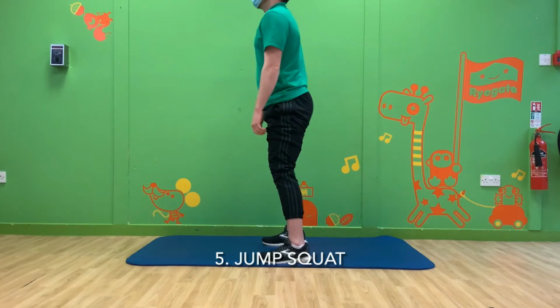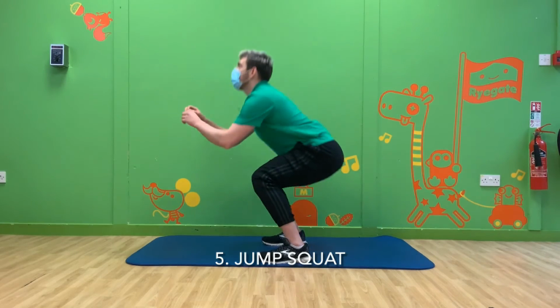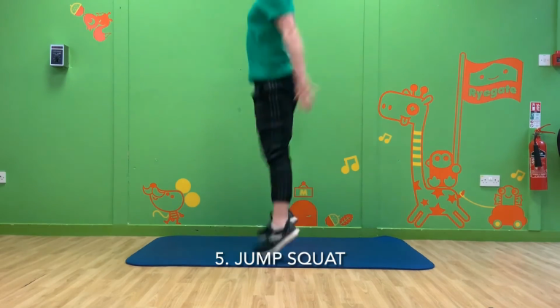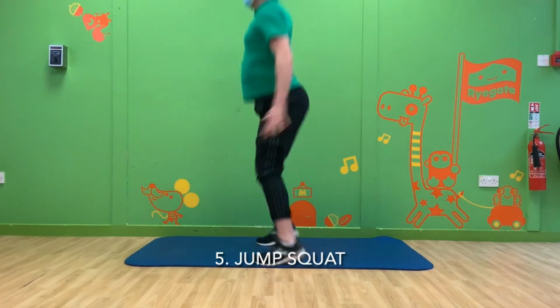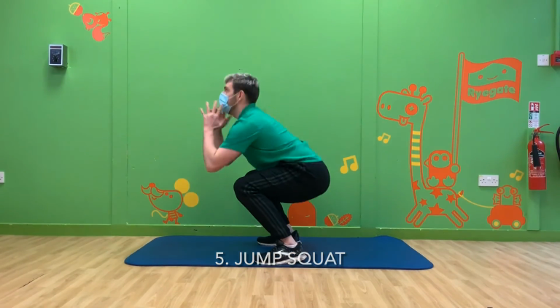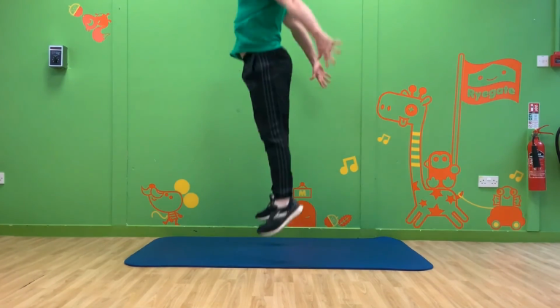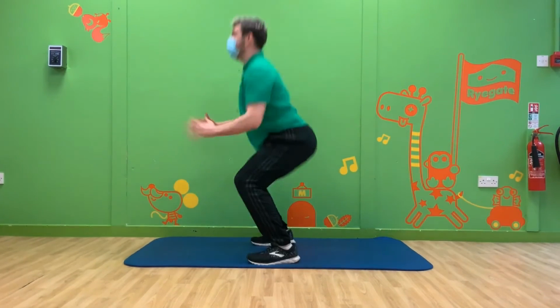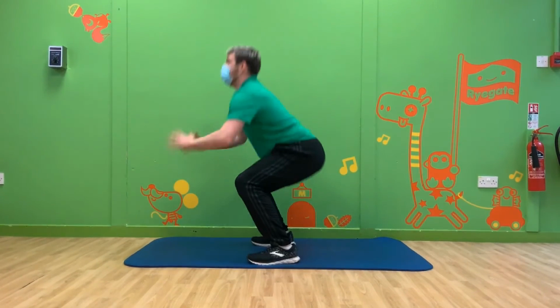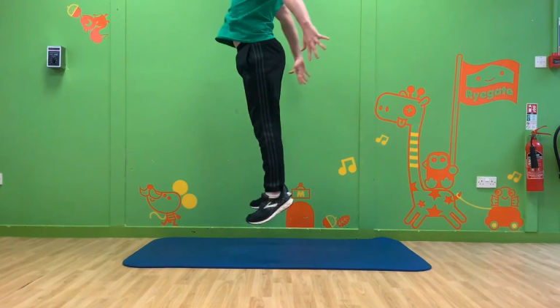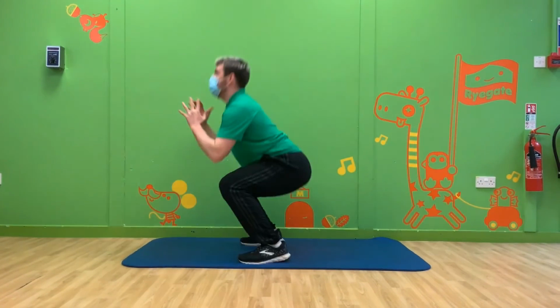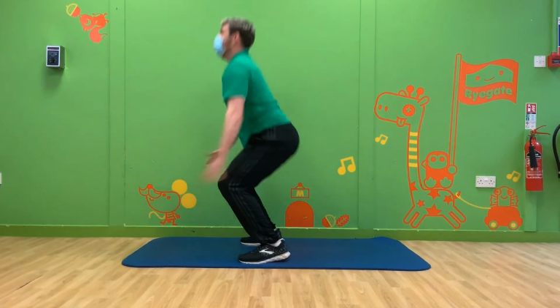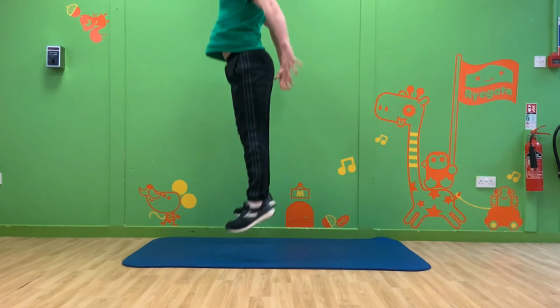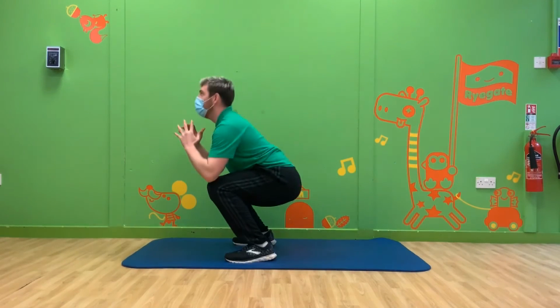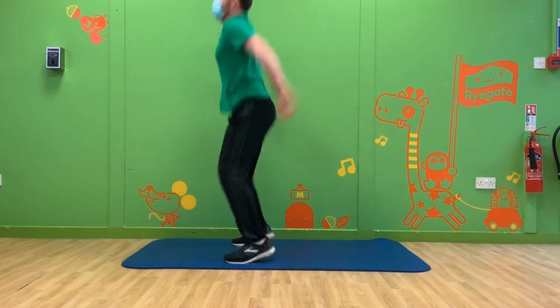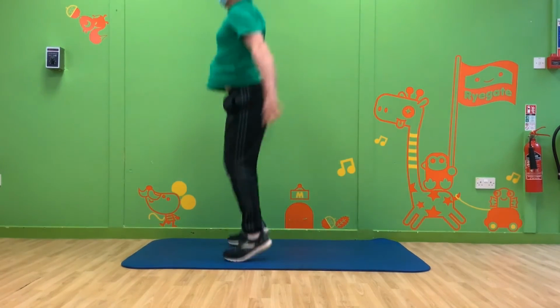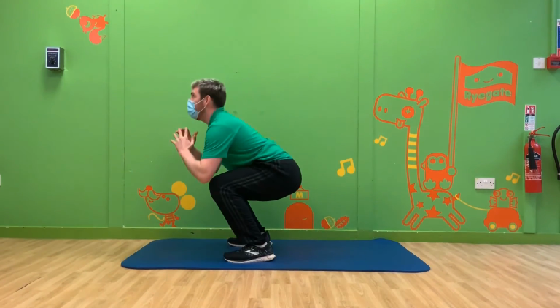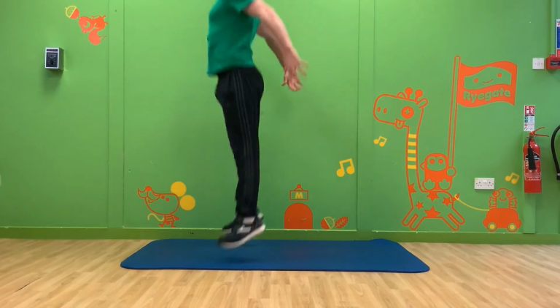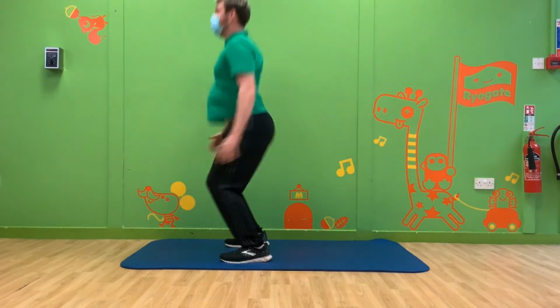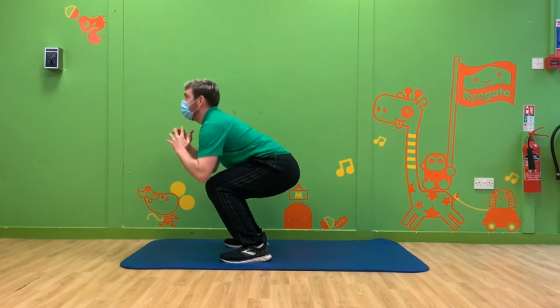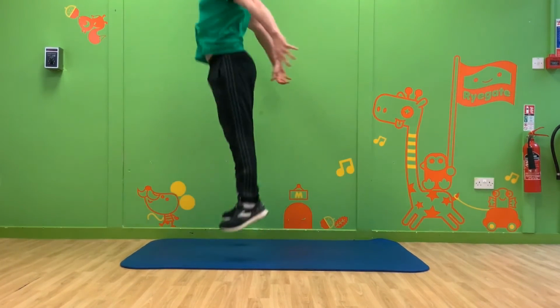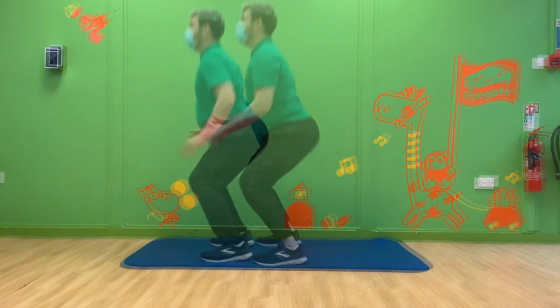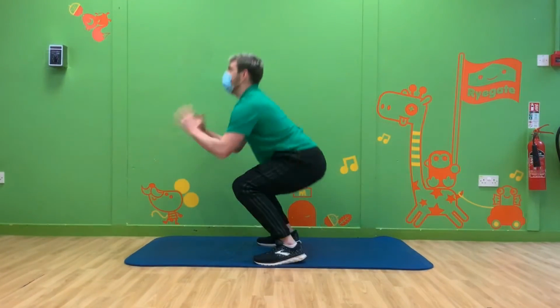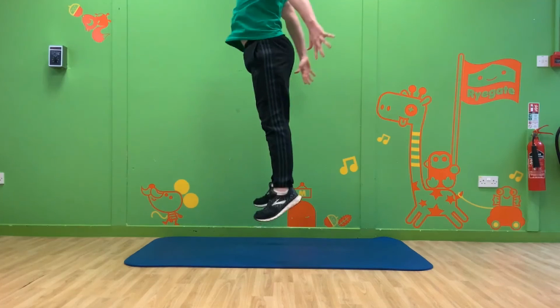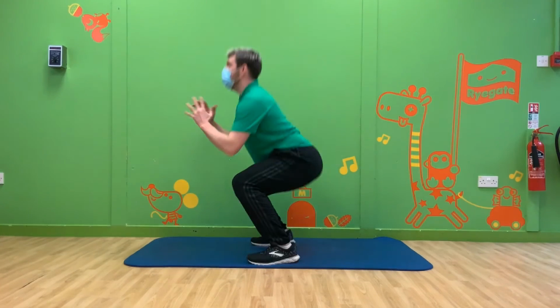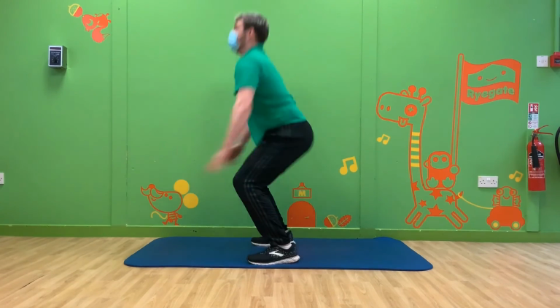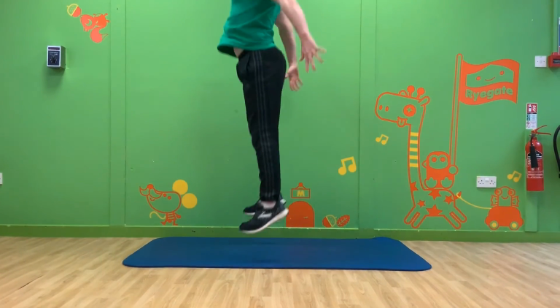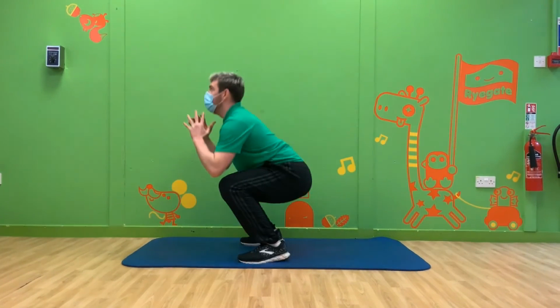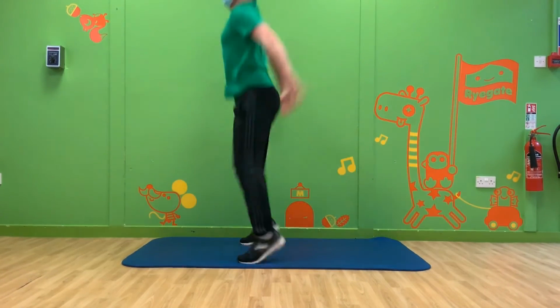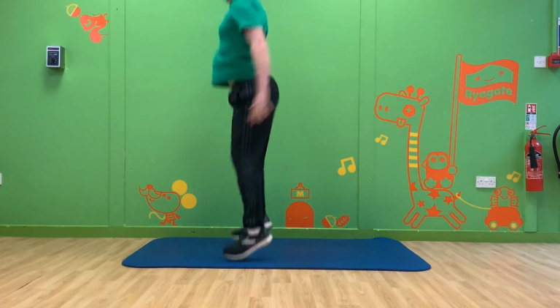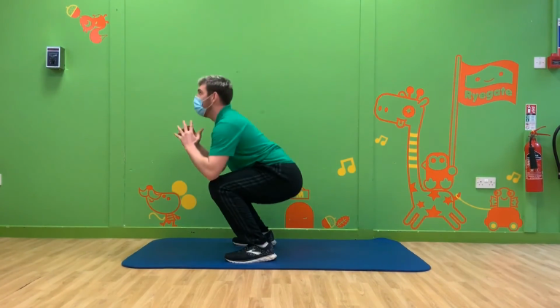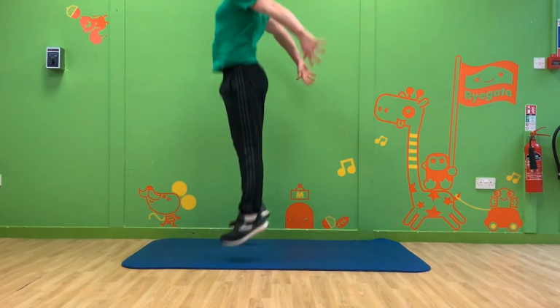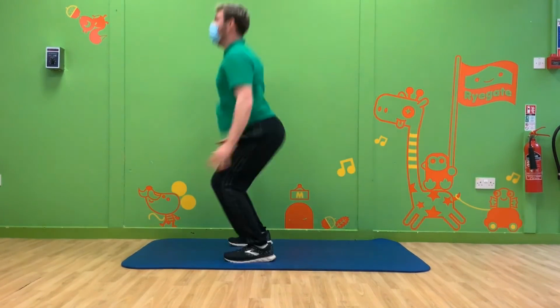Our fifth and final squat is a bit faster and you might need a bit more energy. Watch Michael doing some jump squats and then try and join in. Make sure you bend your knees when you land, ready to leap up as high as you can for the next one.